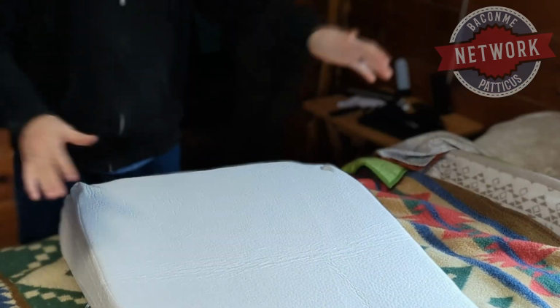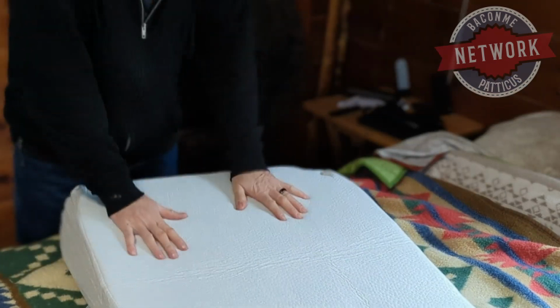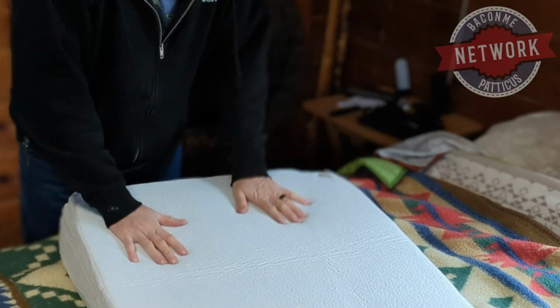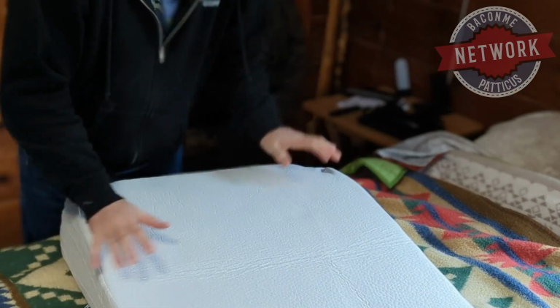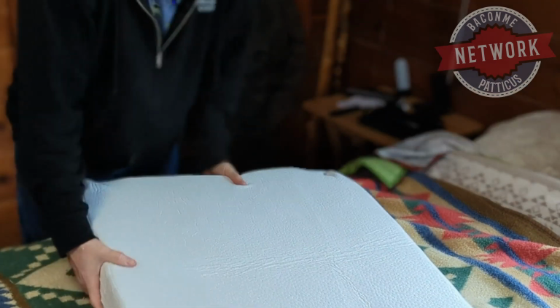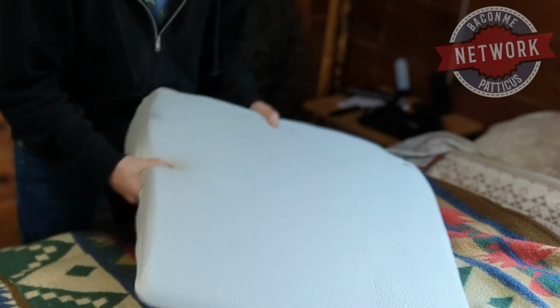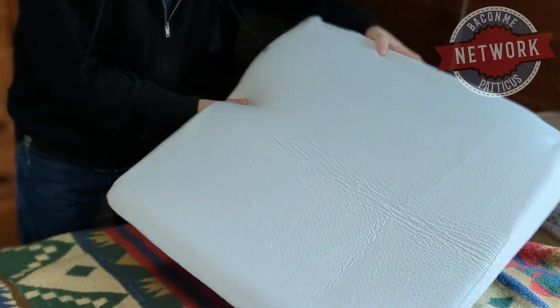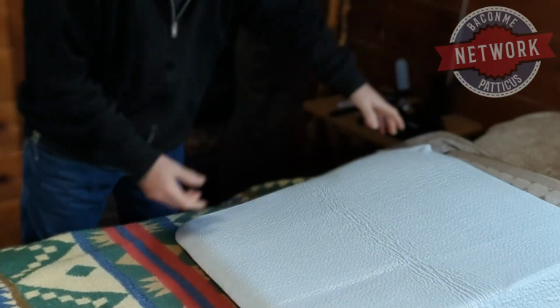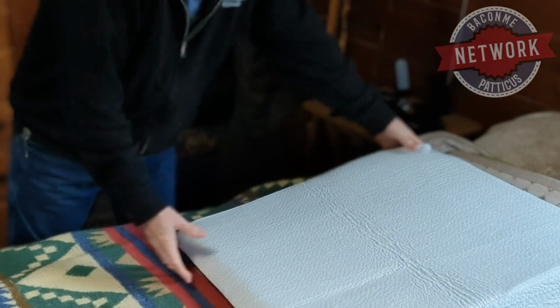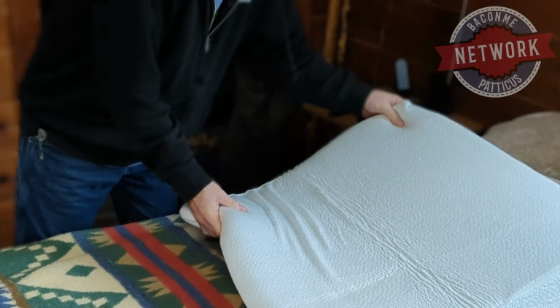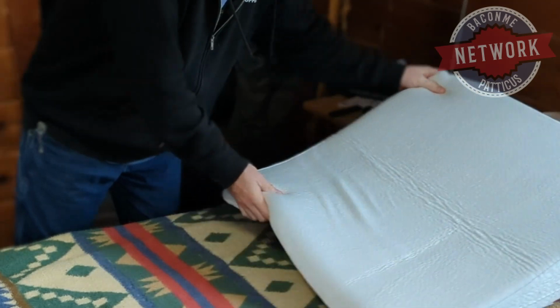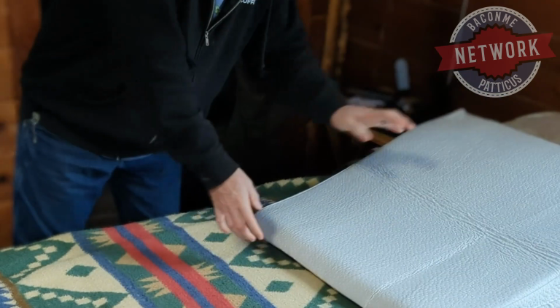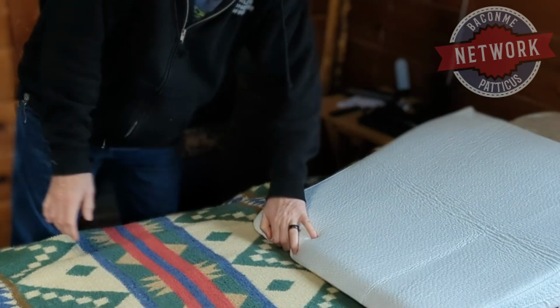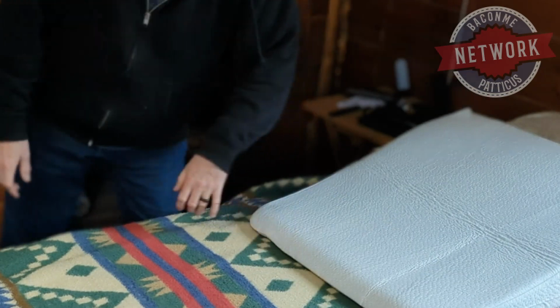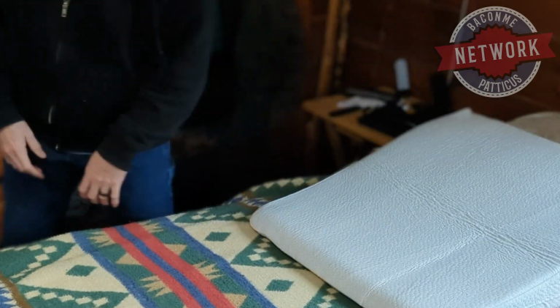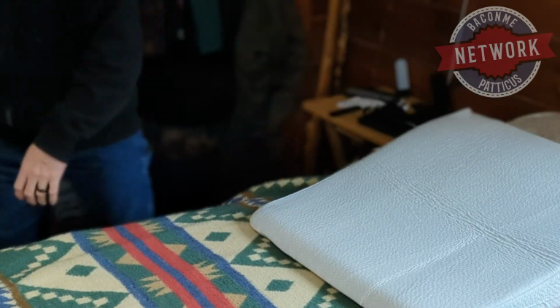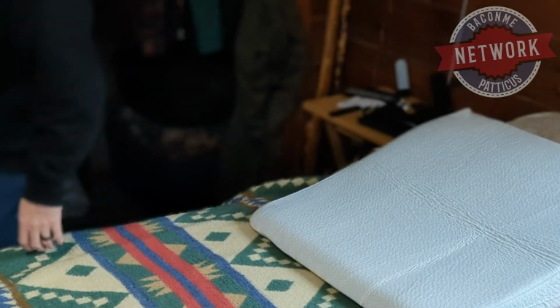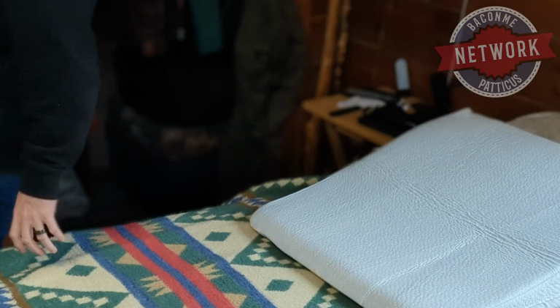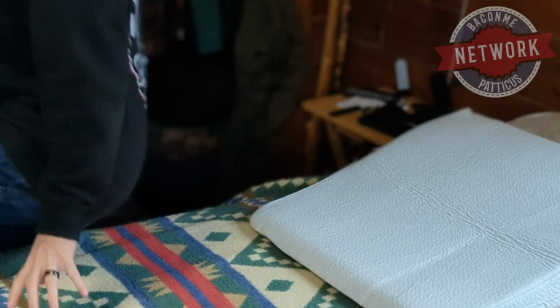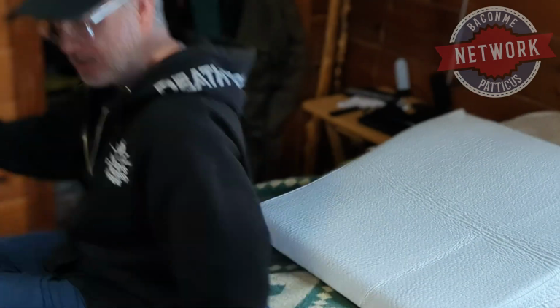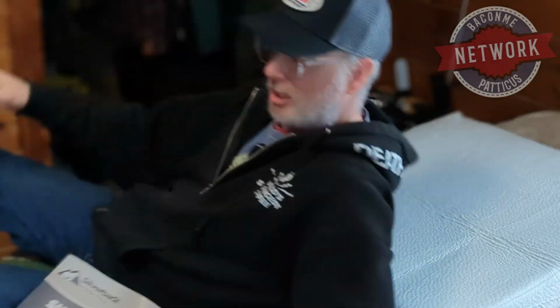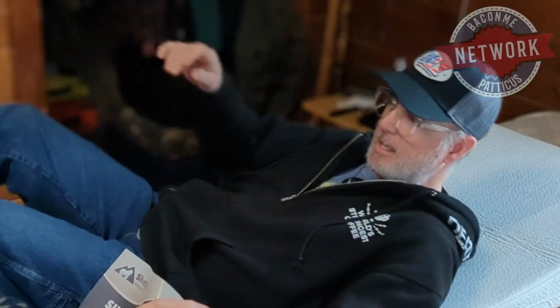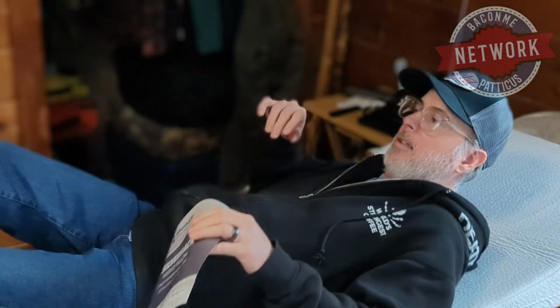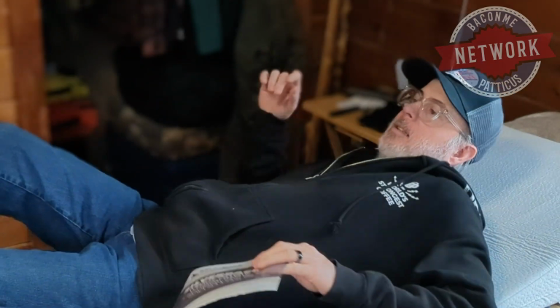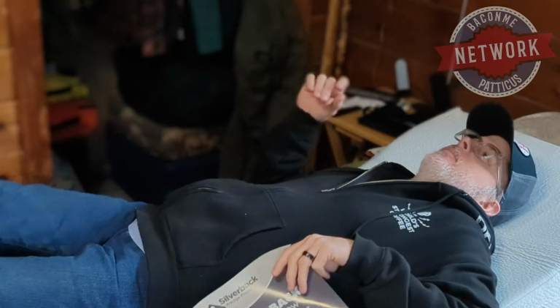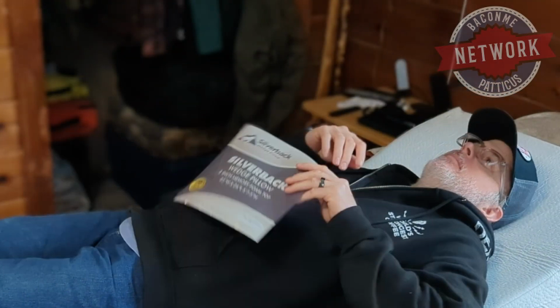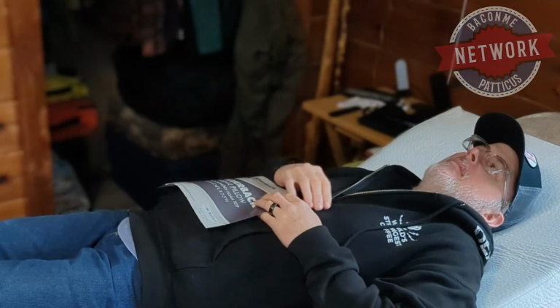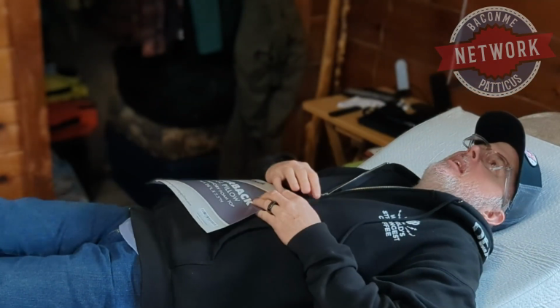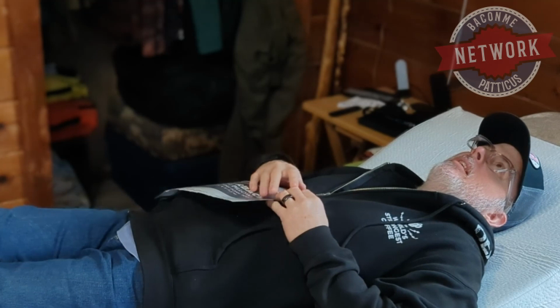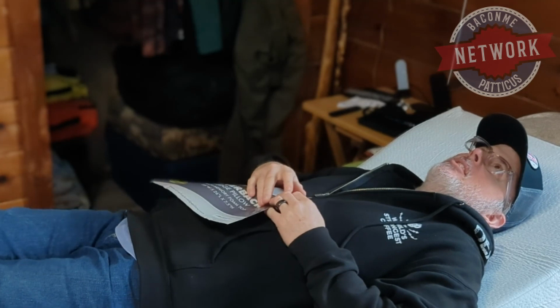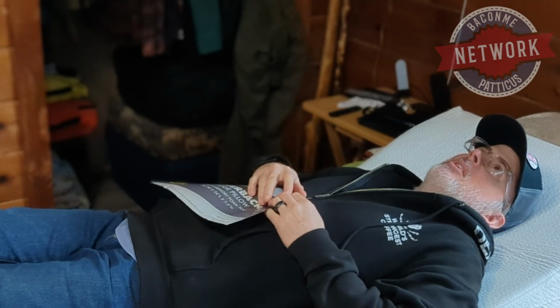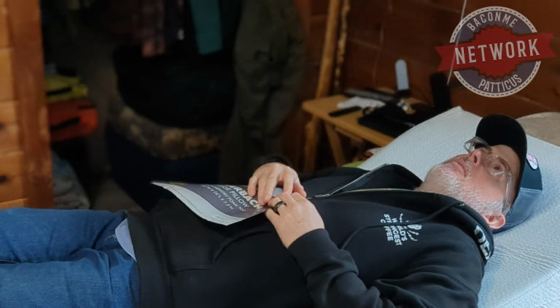Of course it's nice, but yeah, look at that. Silverback Wedge Pillow — let's check it out. That should be comfortable.